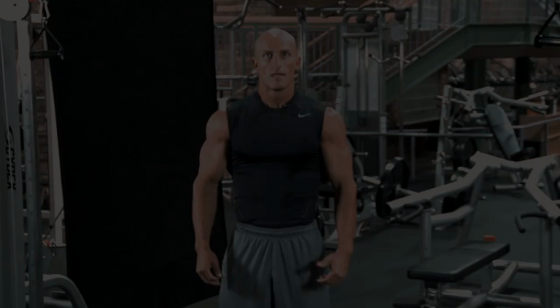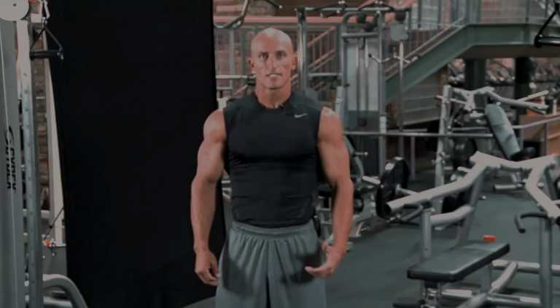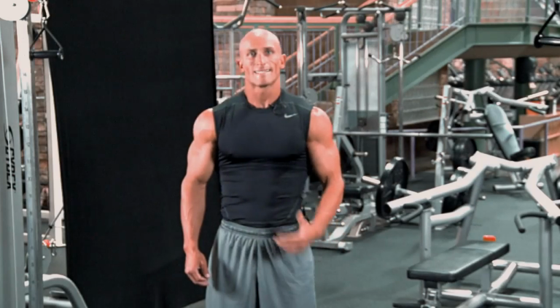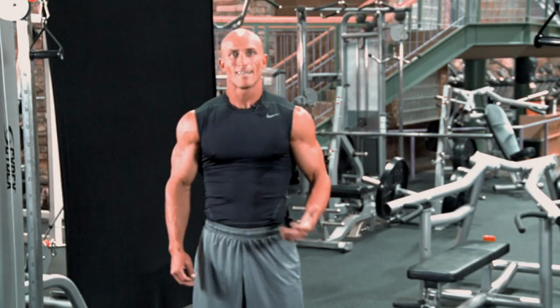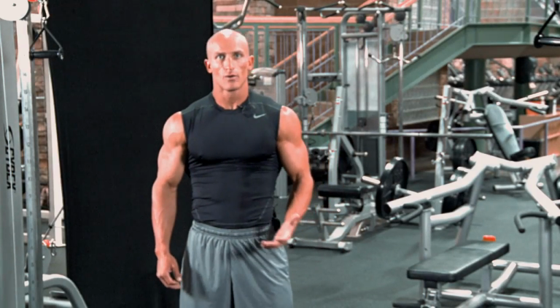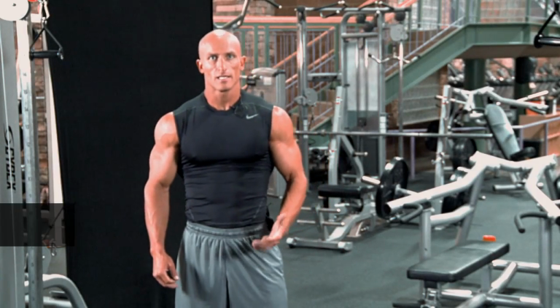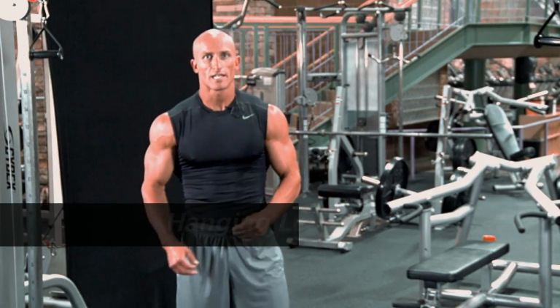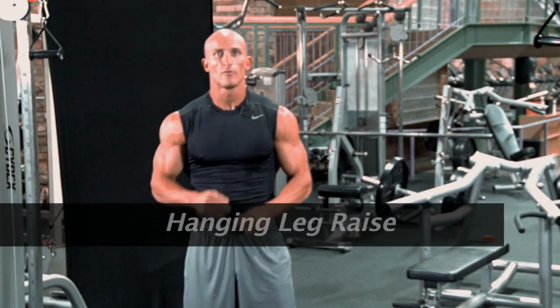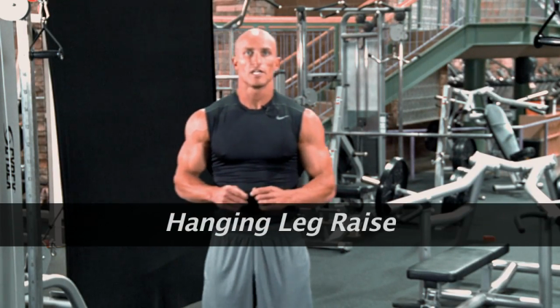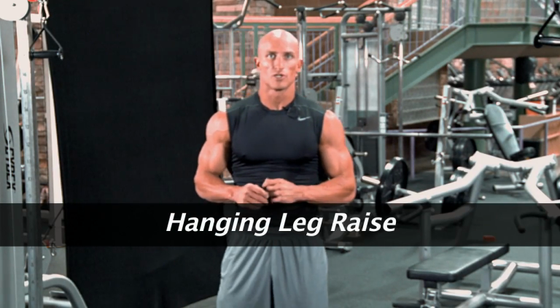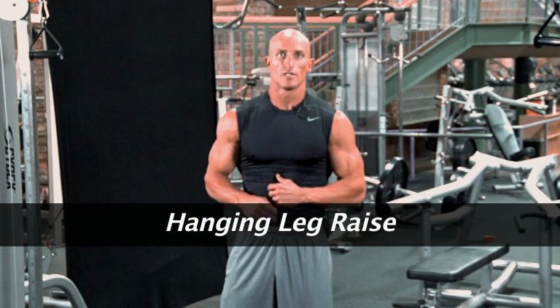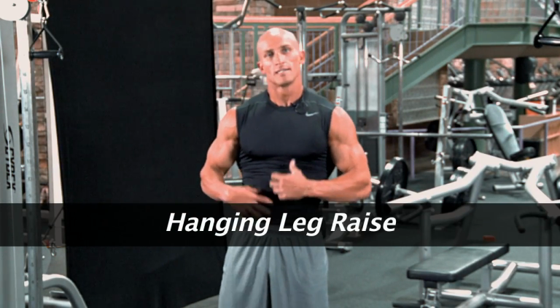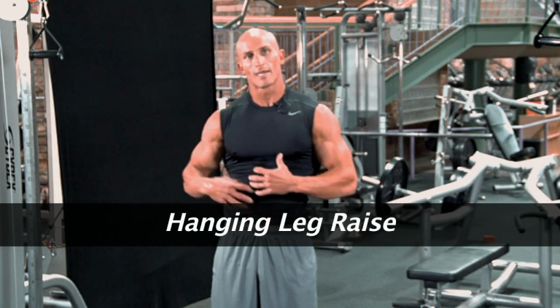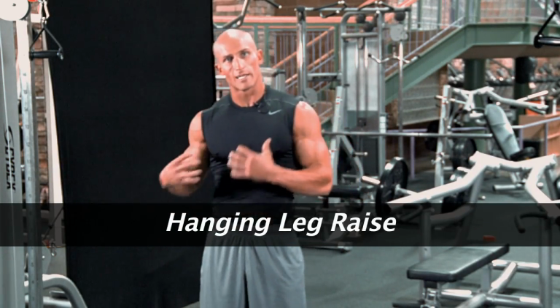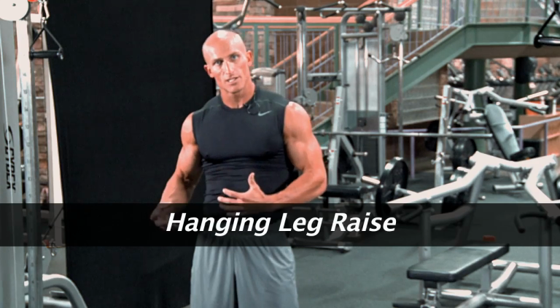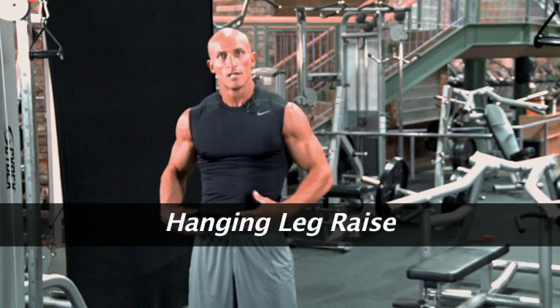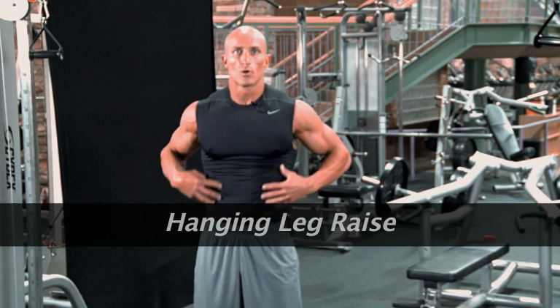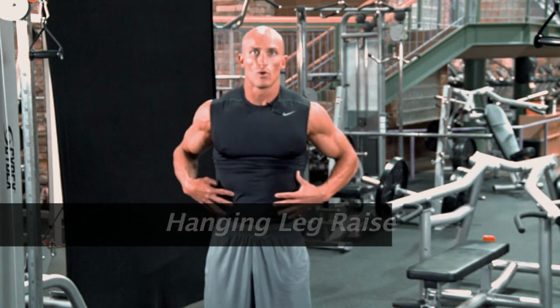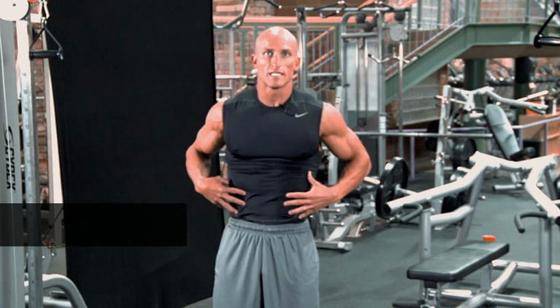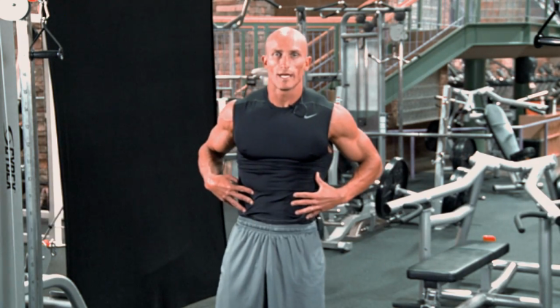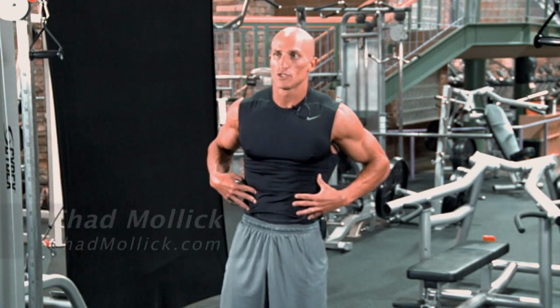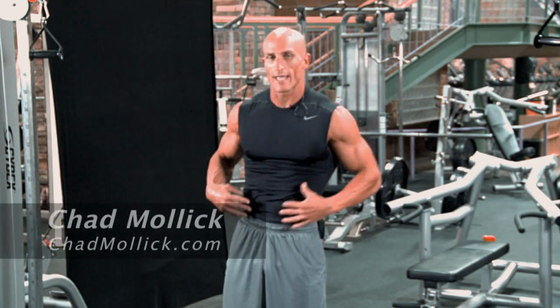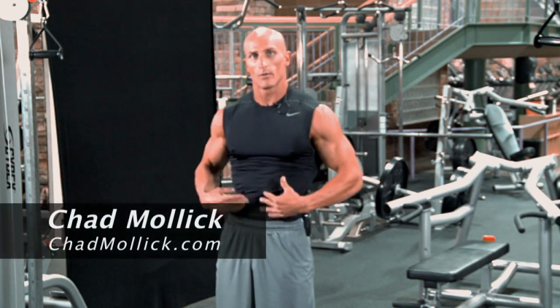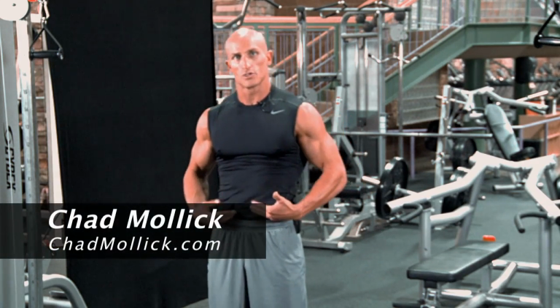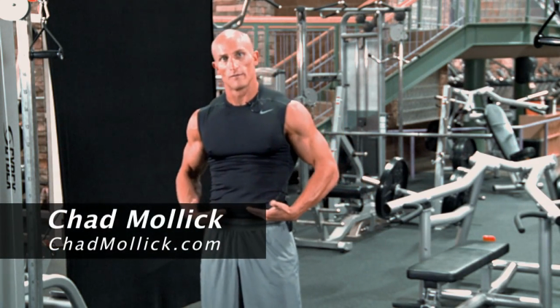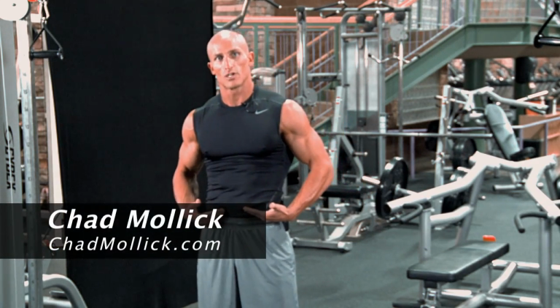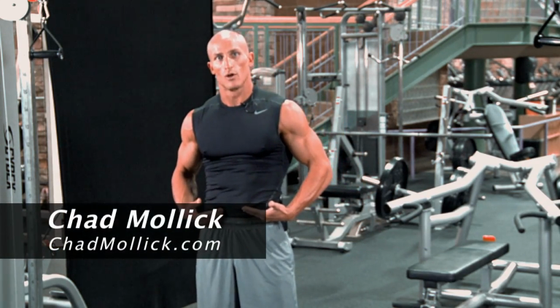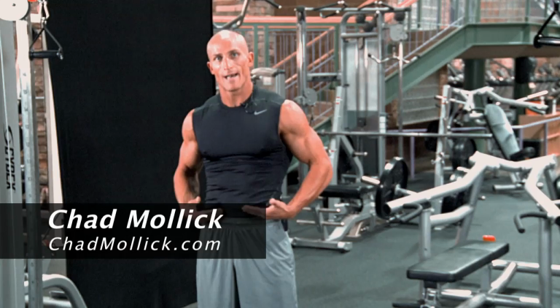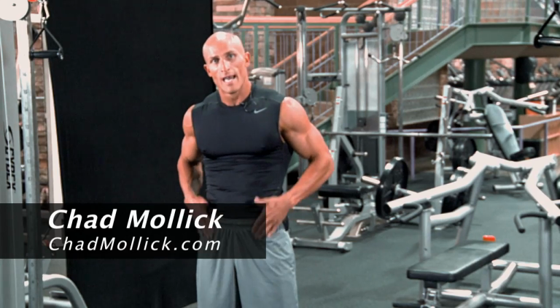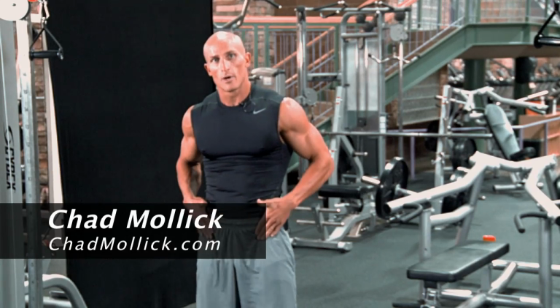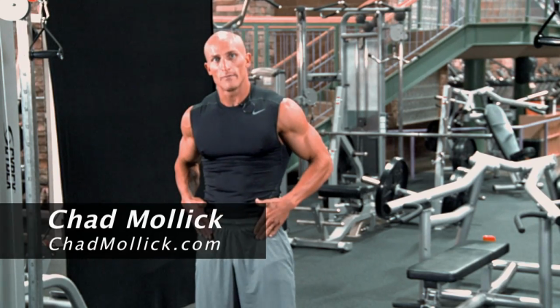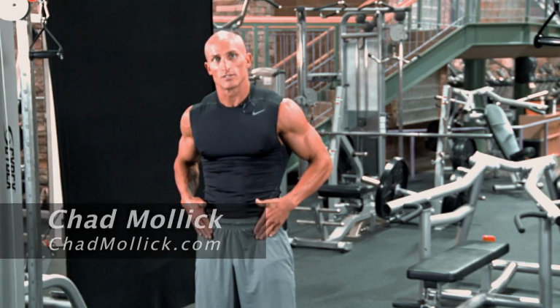This exercise is a hanging leg raise and there are actually a couple of variations I'm going to show you. Some that make it a little bit easier, some that are going to work your obliques, but right now I'm going to show you the hanging leg raise which is really going to focus on your lower abs and some on your hip flexors.